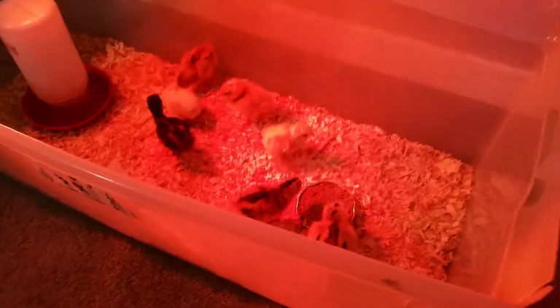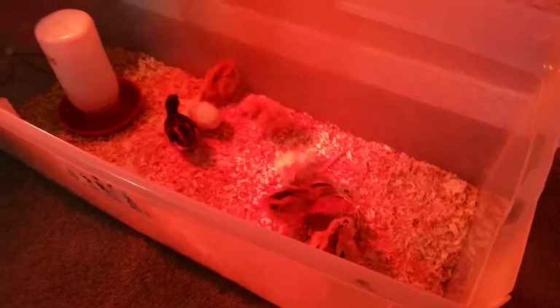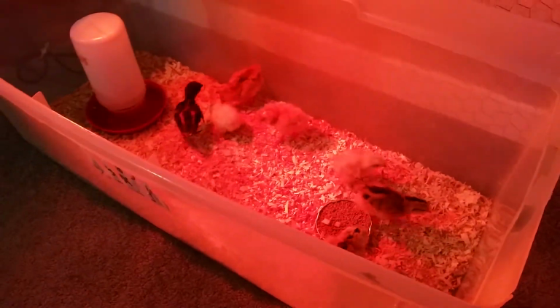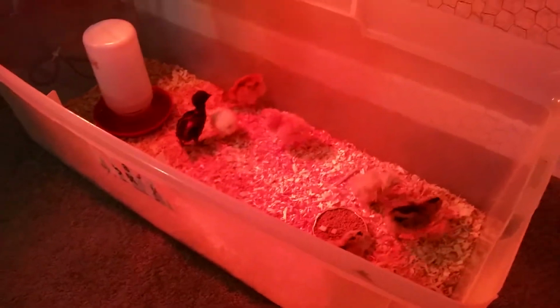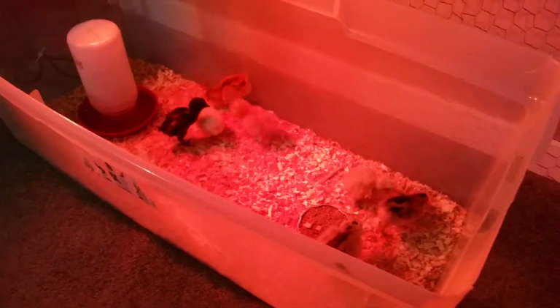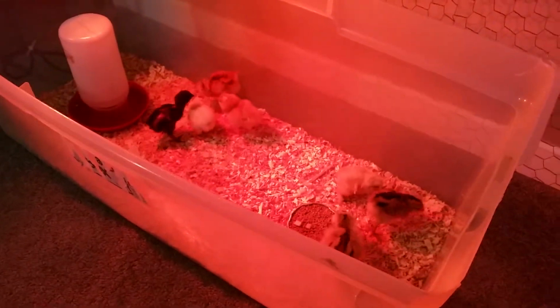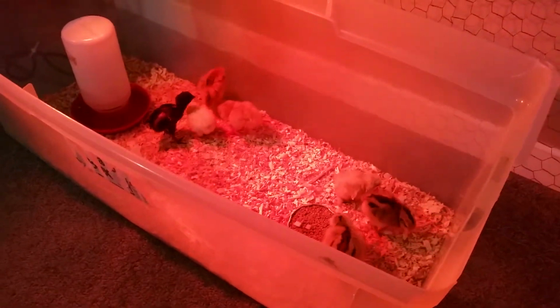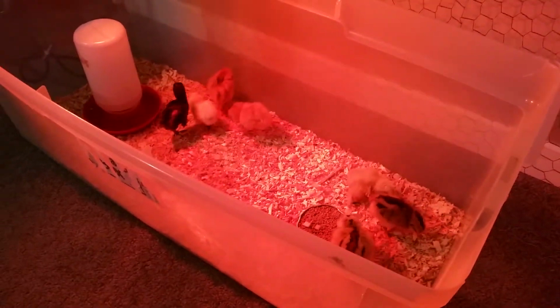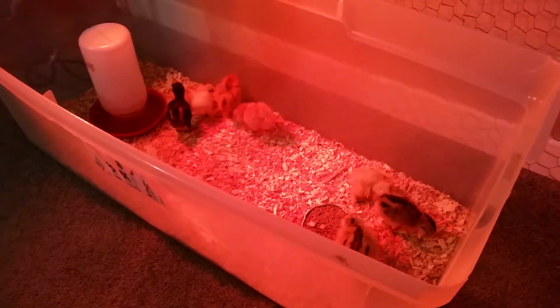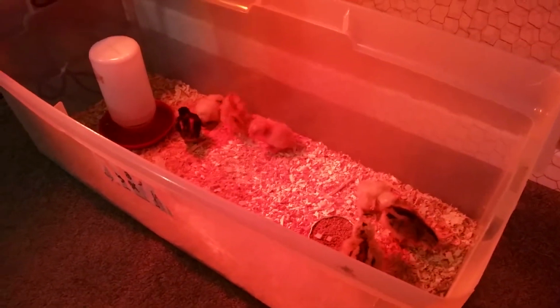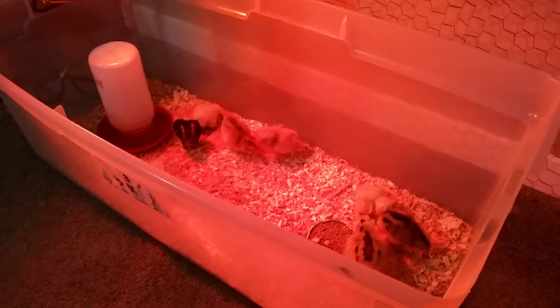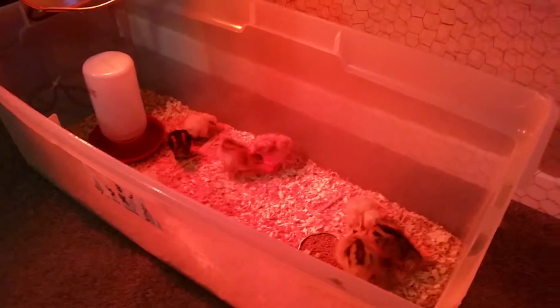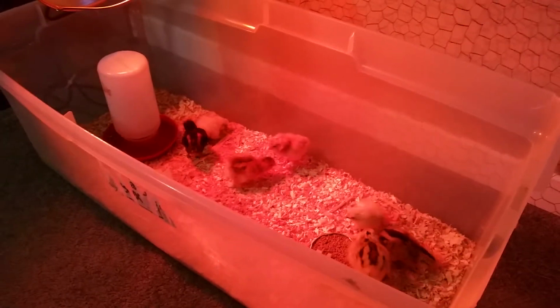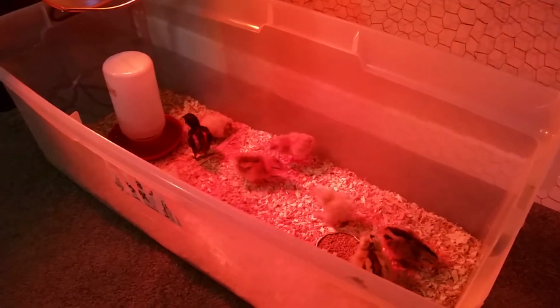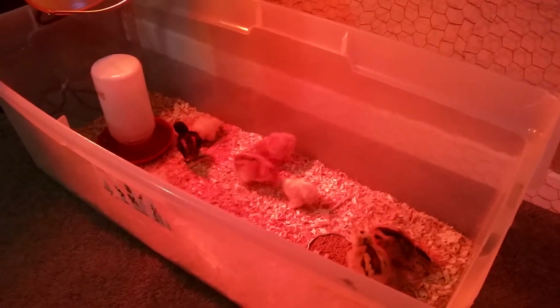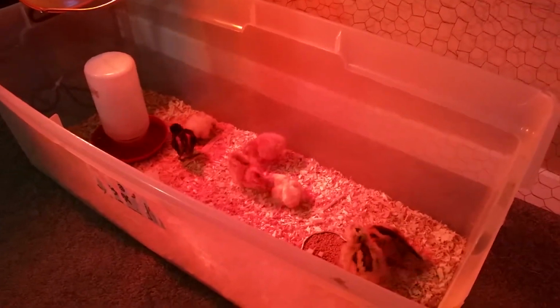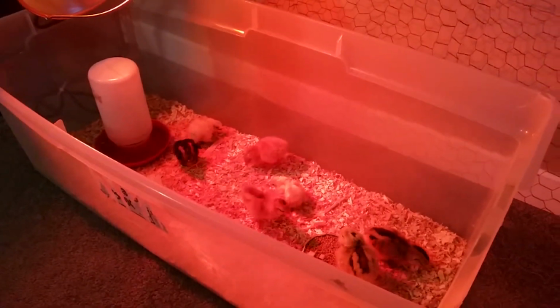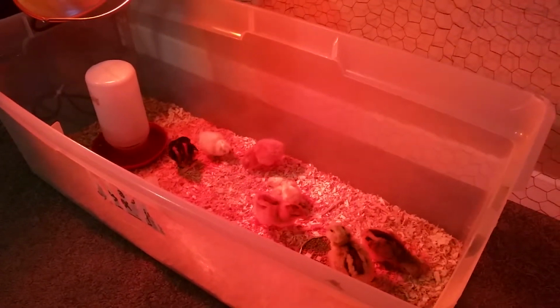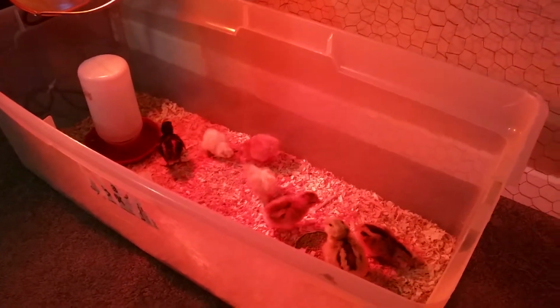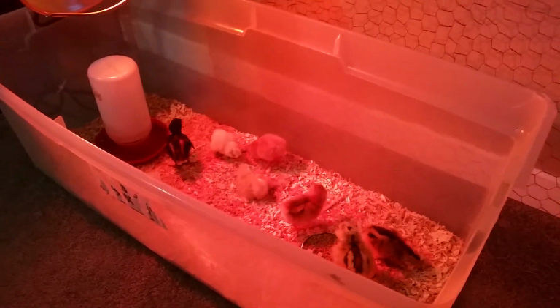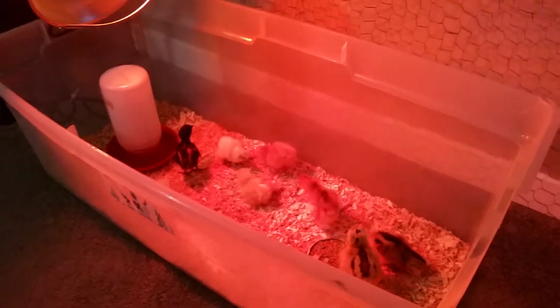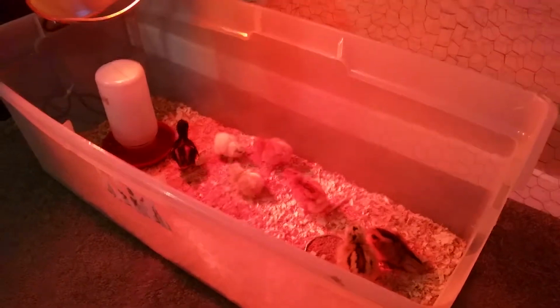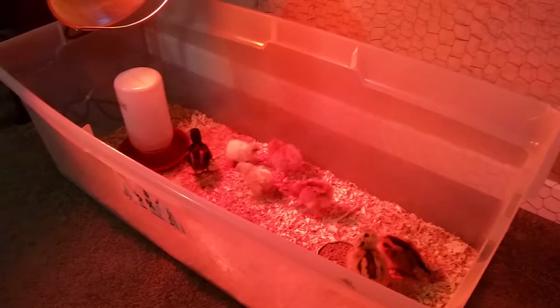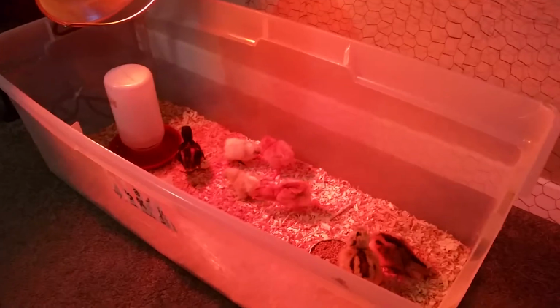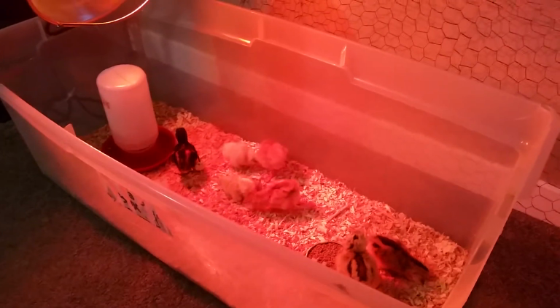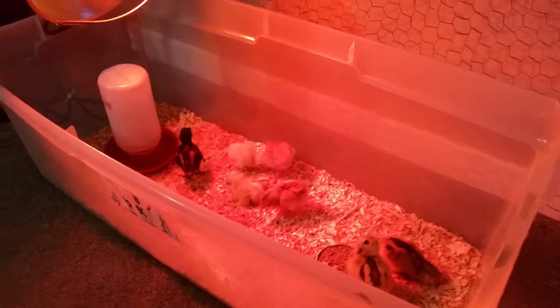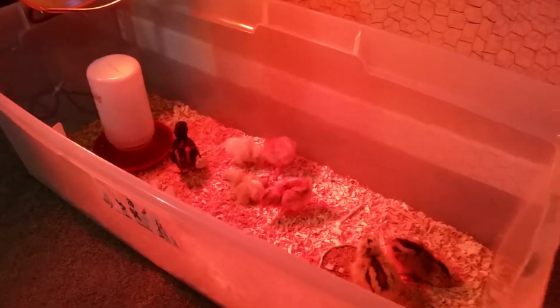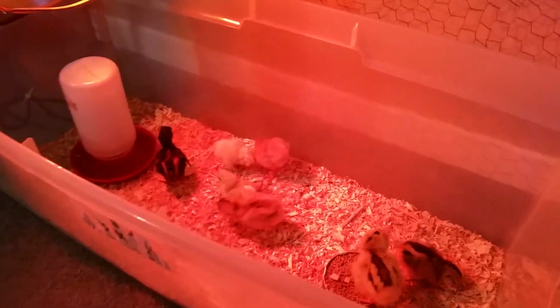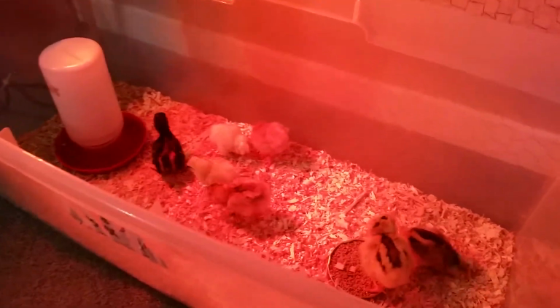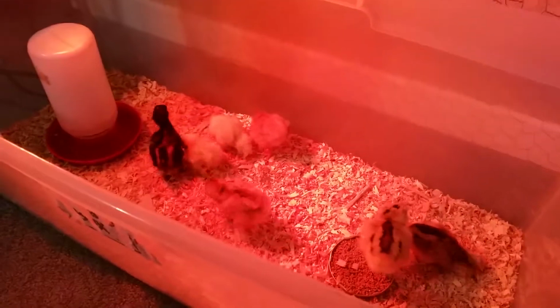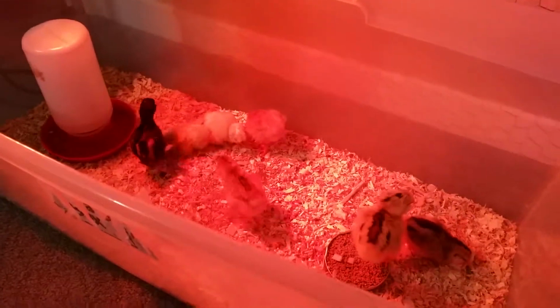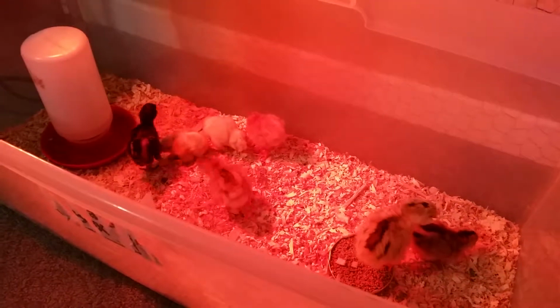You really don't need all that special stuff that some people have. You don't really have to go out and spend a lot of money — just grab a little plastic container. If you have any questions, feel free to ask.